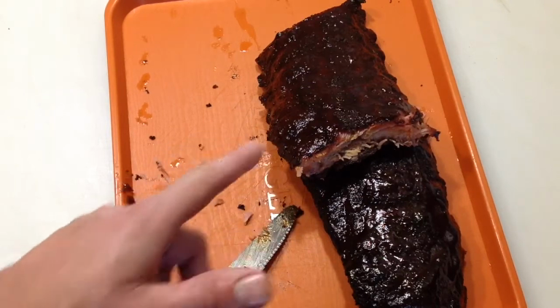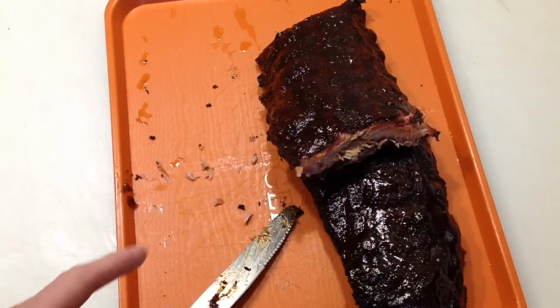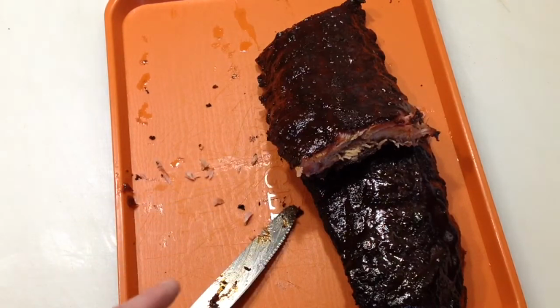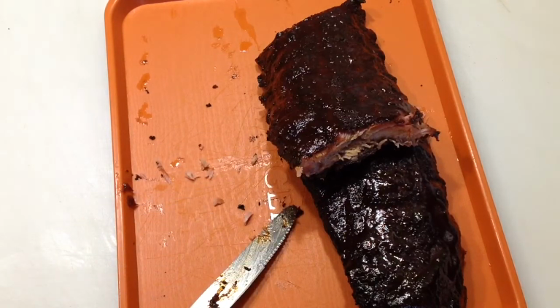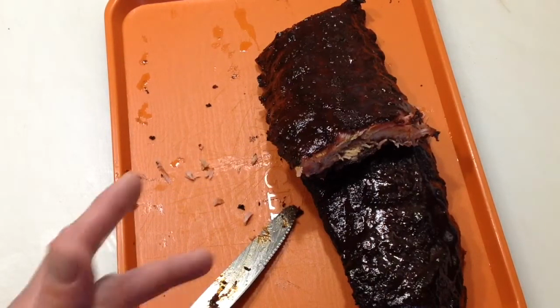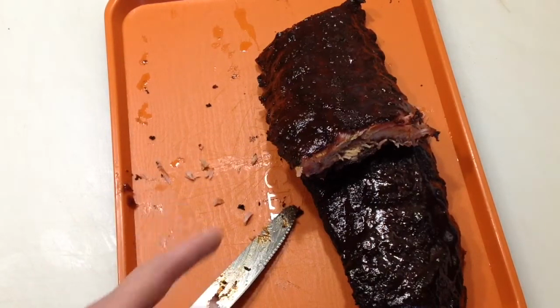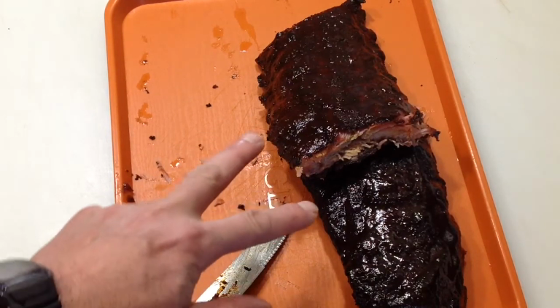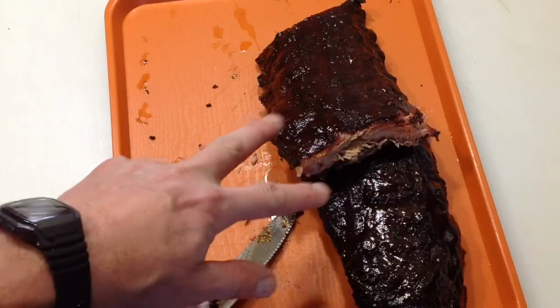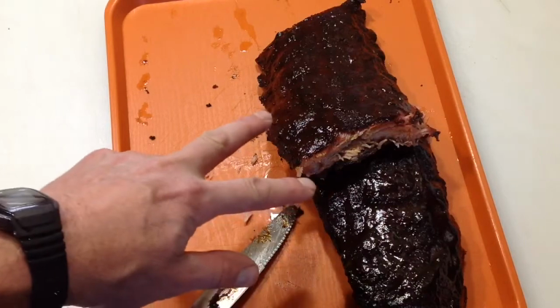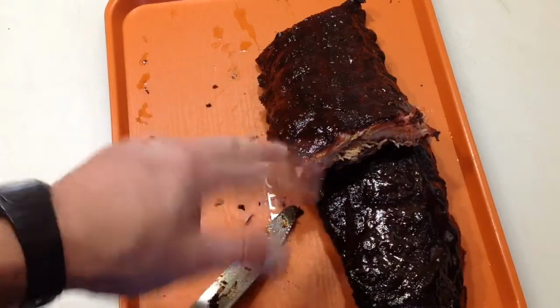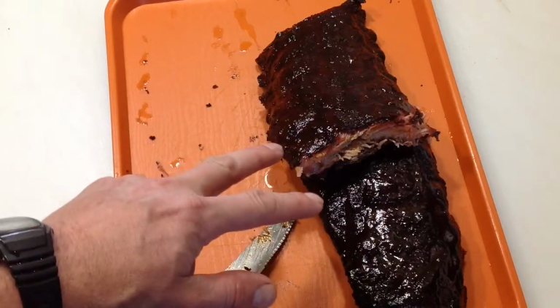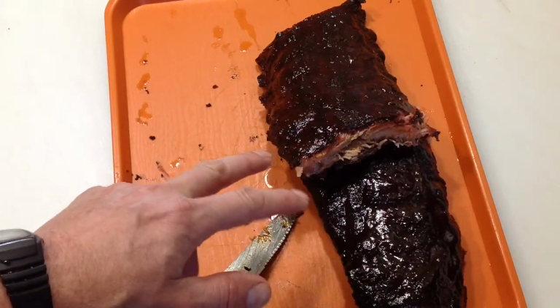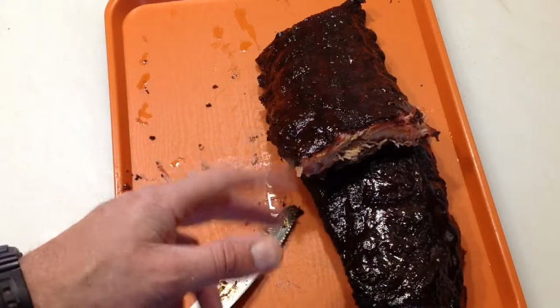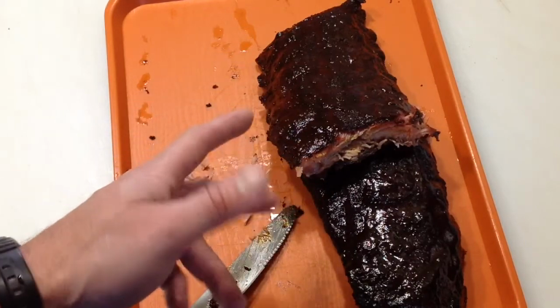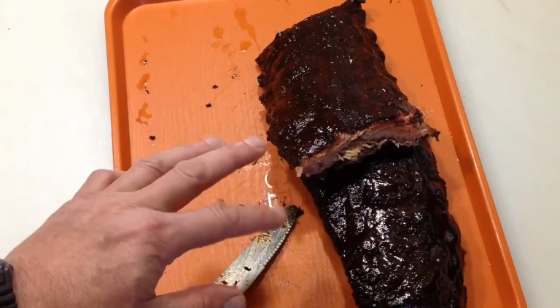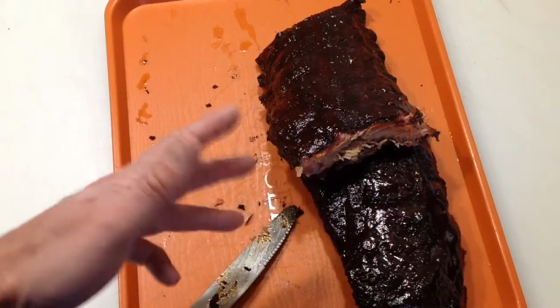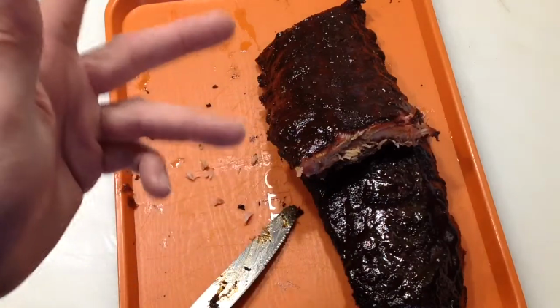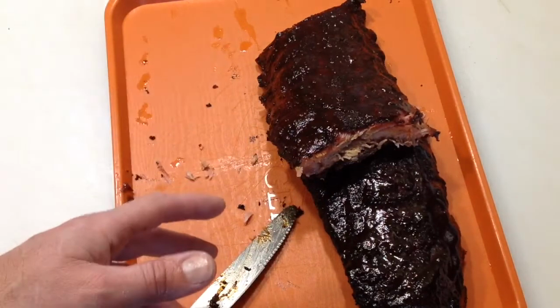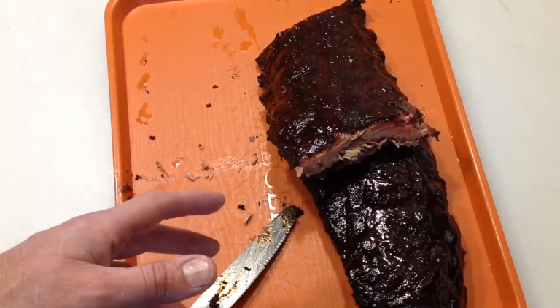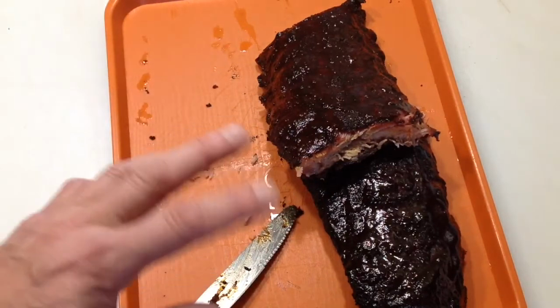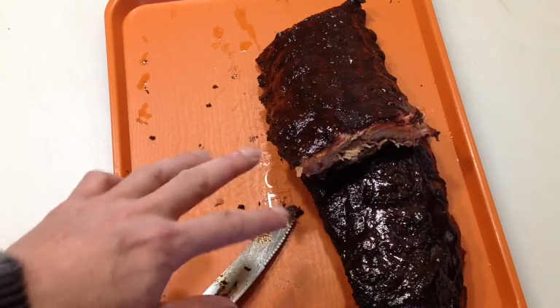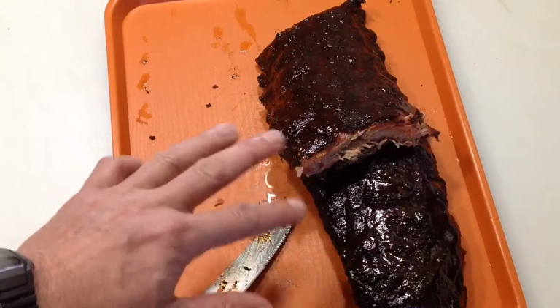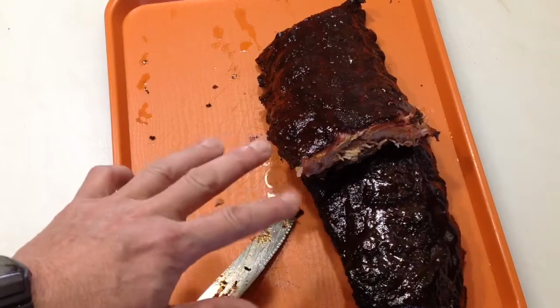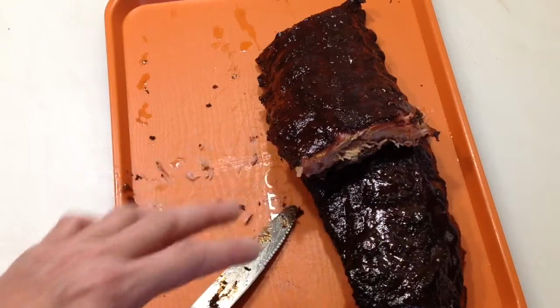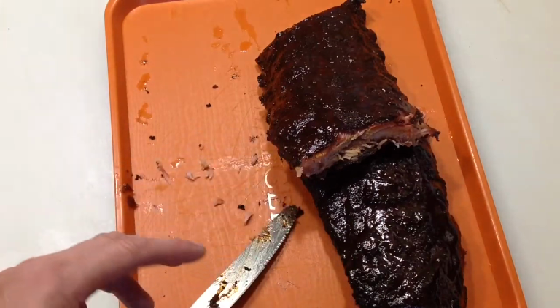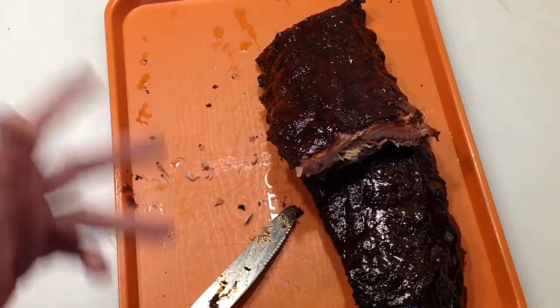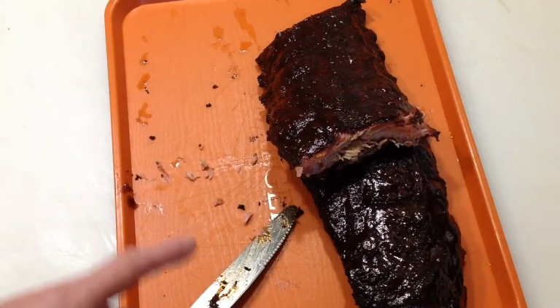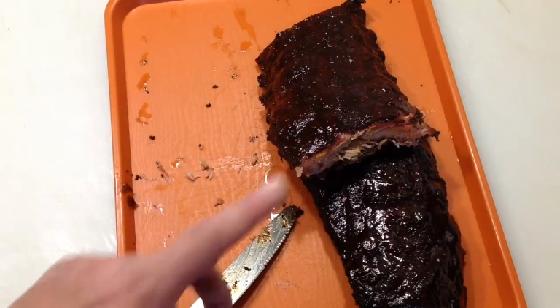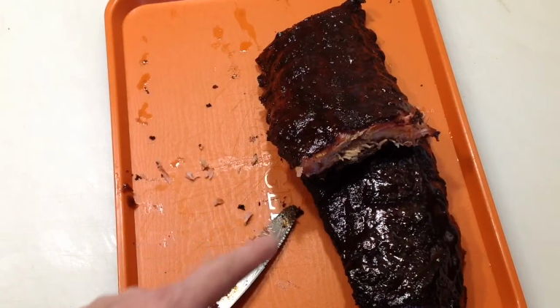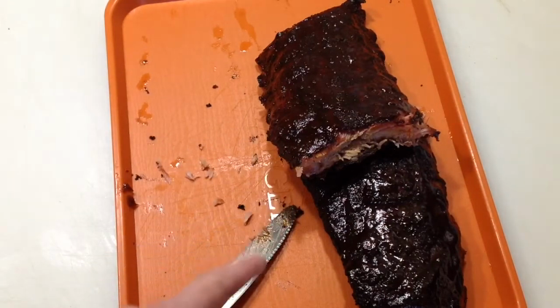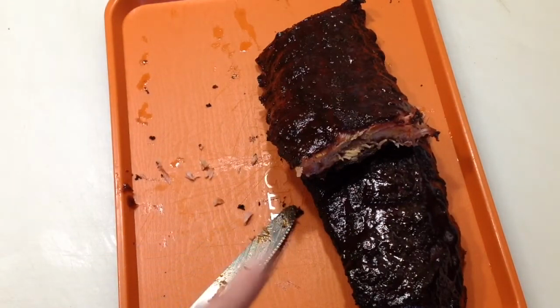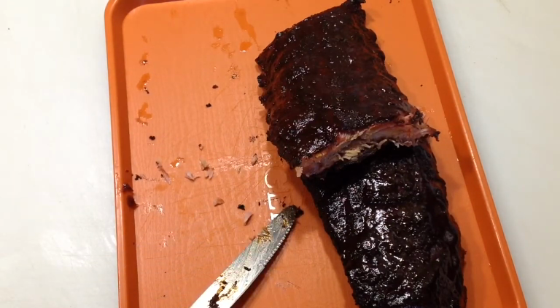I'm actually not eating these — they're being given as a birthday gift today, so someone's getting ribs for a birthday! After I put the sauce on I put them back on for 15 minutes at 225 just to get the barbecue sauce to set up.